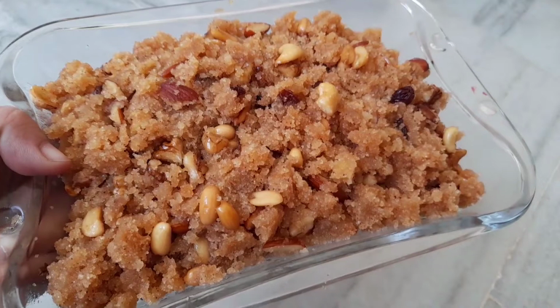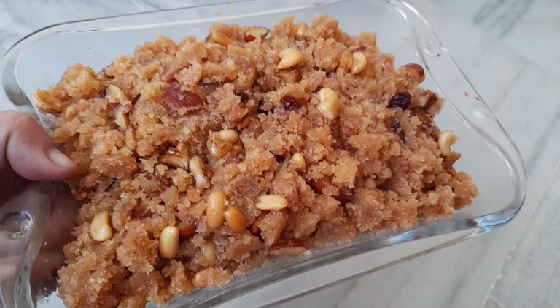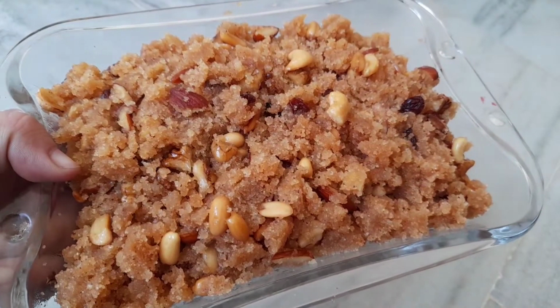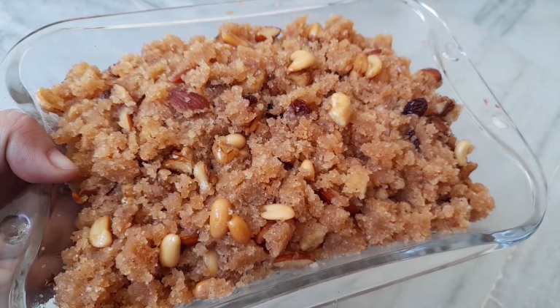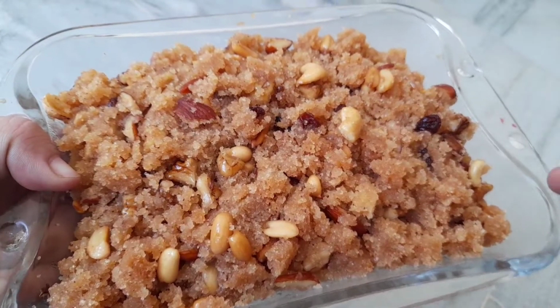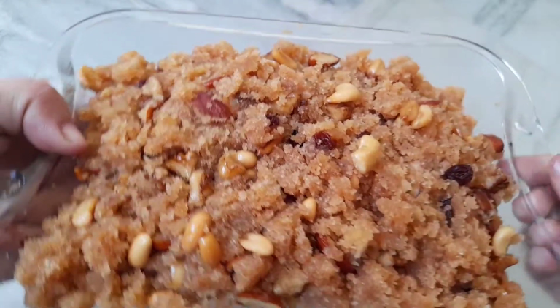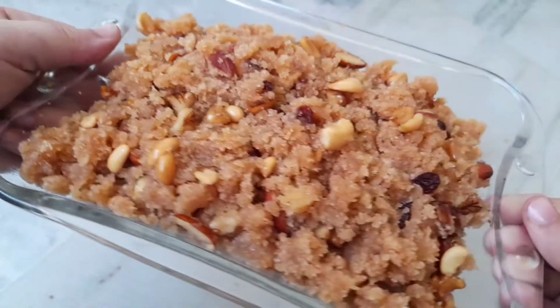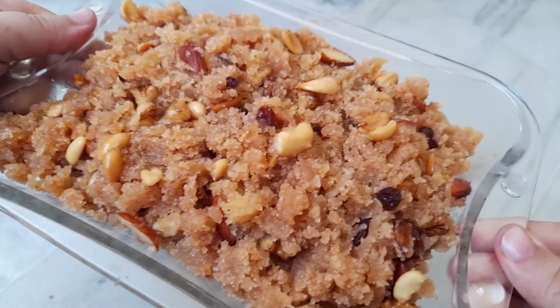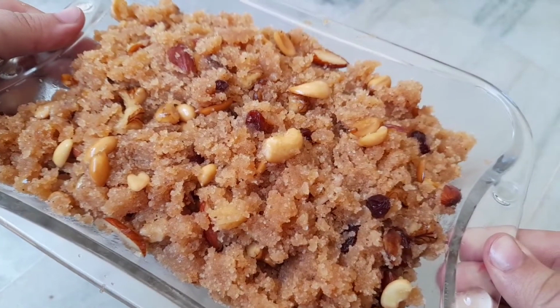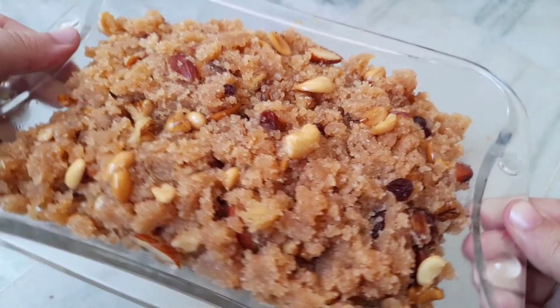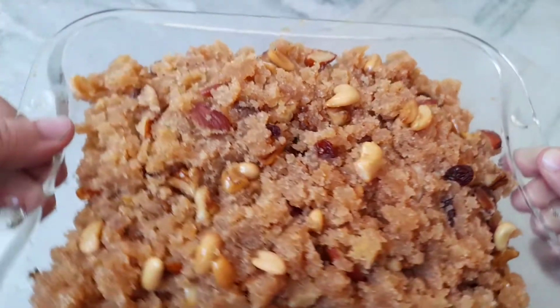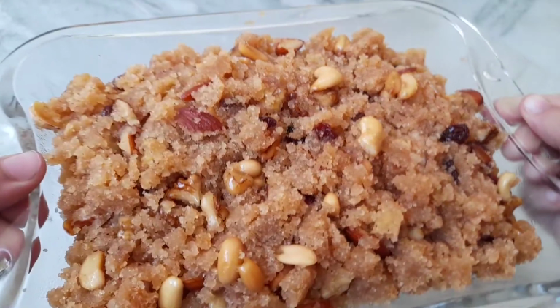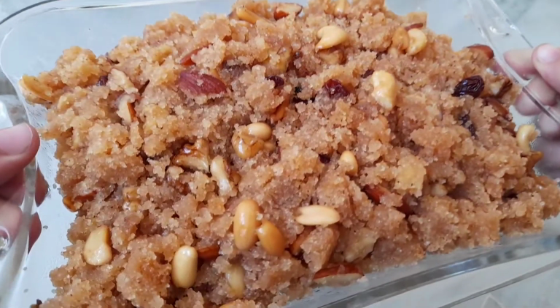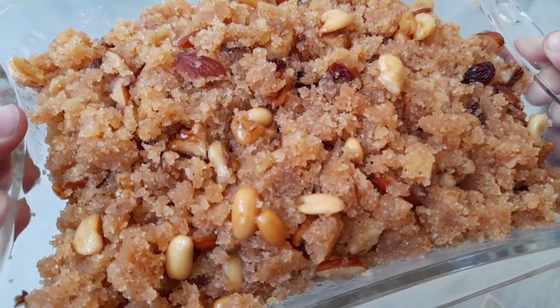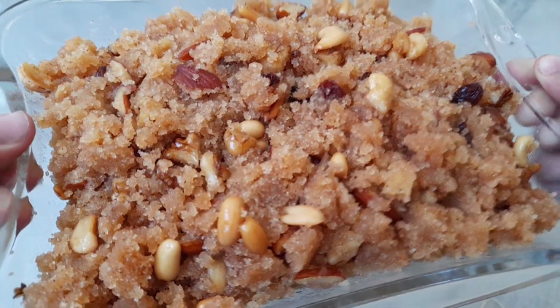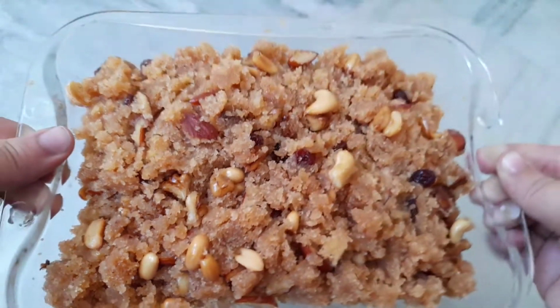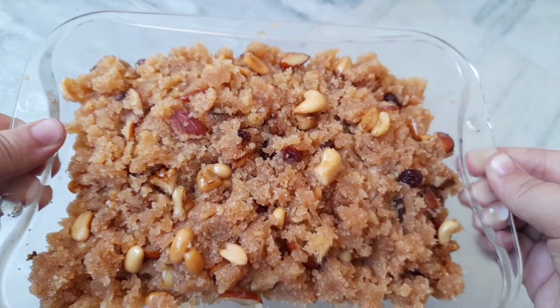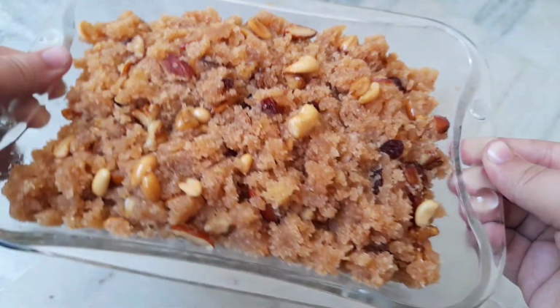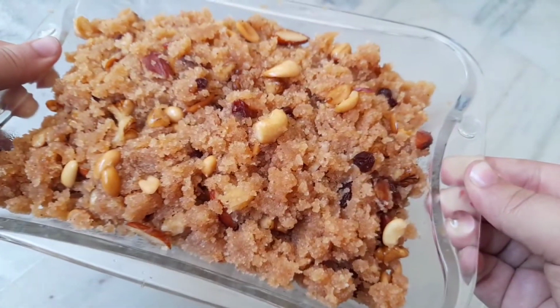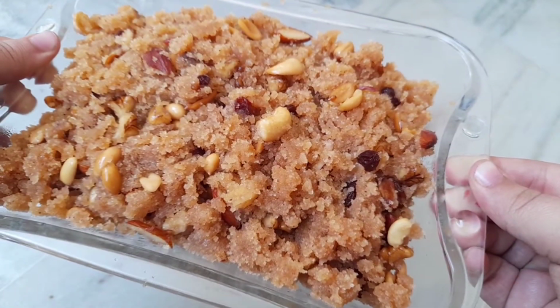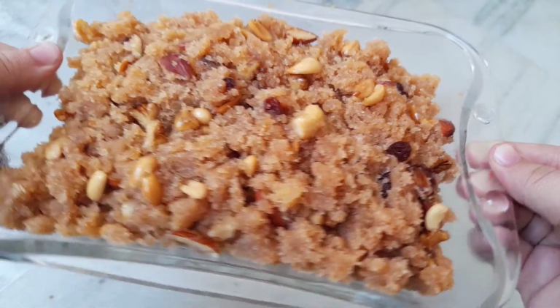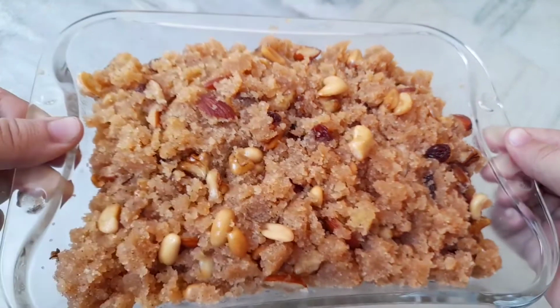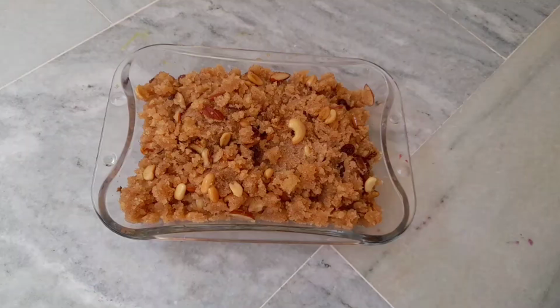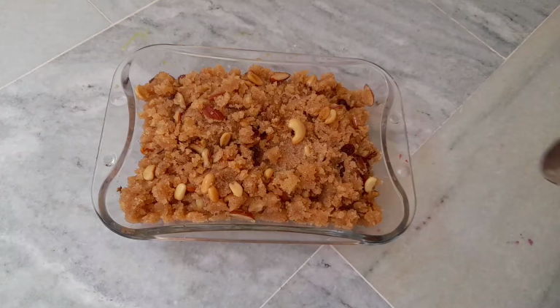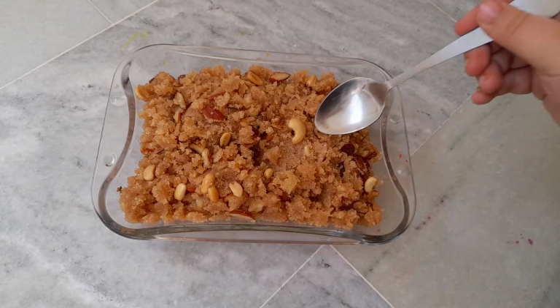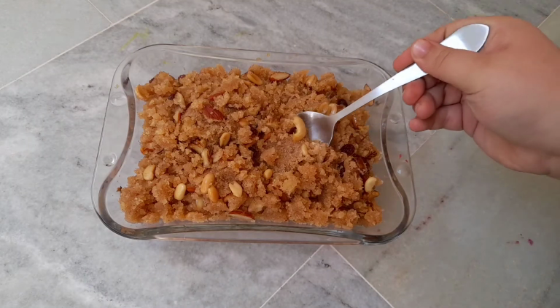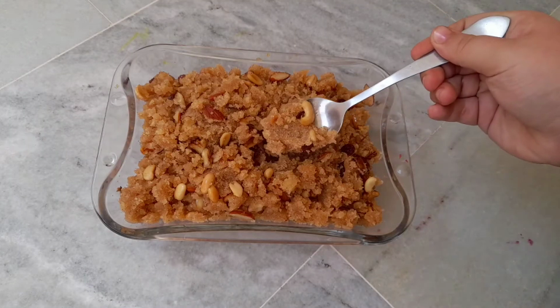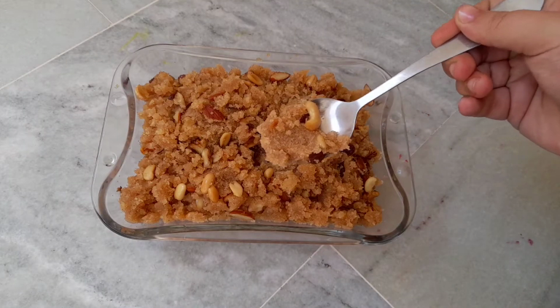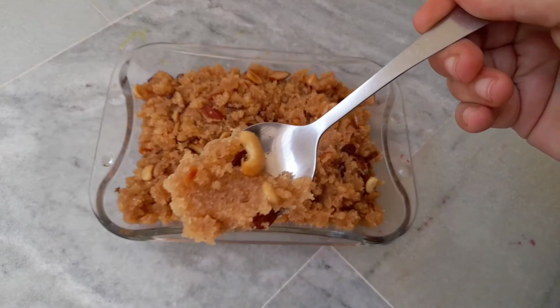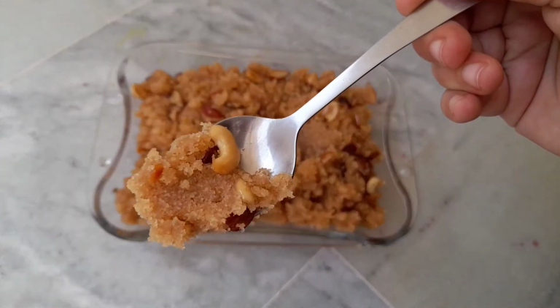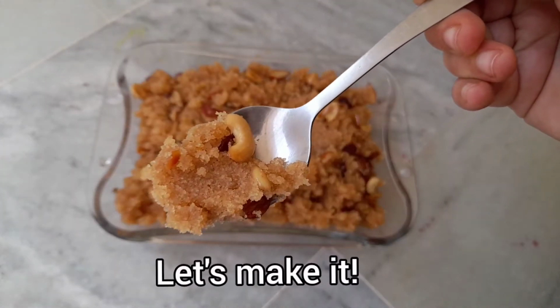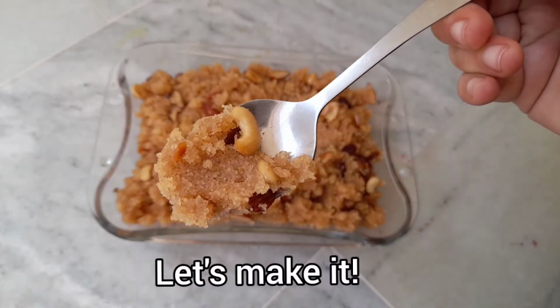Assalamu alaikum, my YouTube family! Welcome back to my channel. Today, on your request, I'm making danedar suji ka halwa, which is really easy to make and so yummy. Let's start making it!